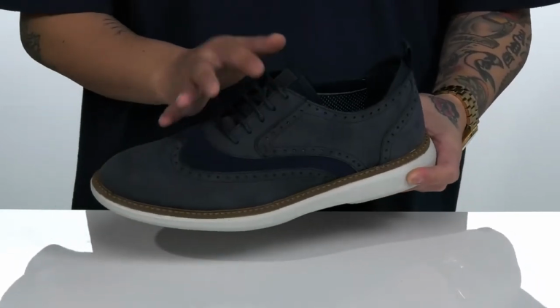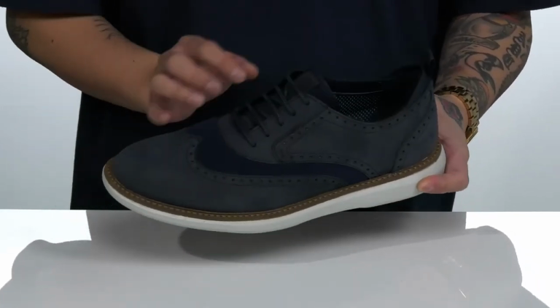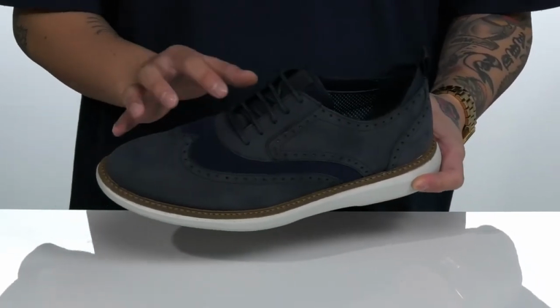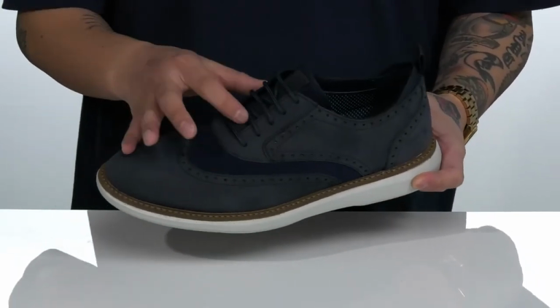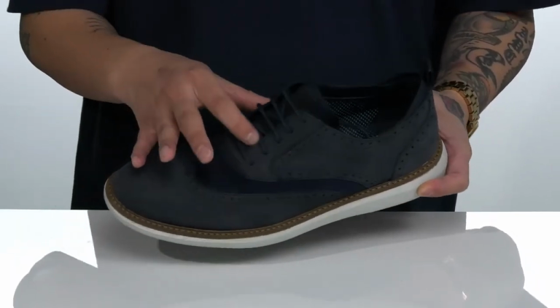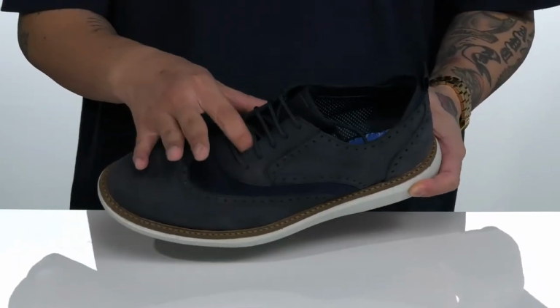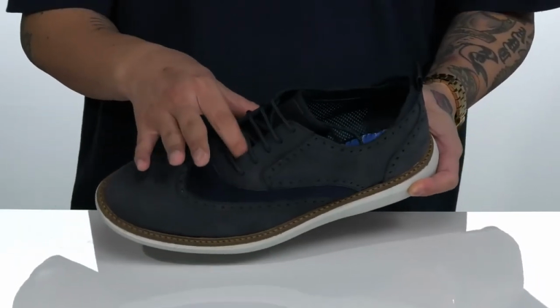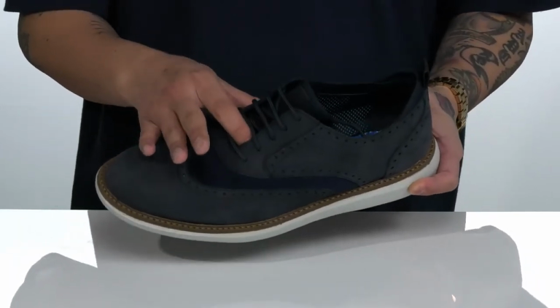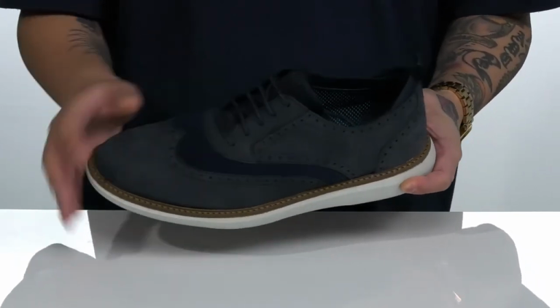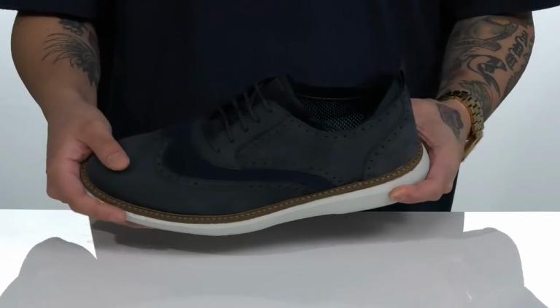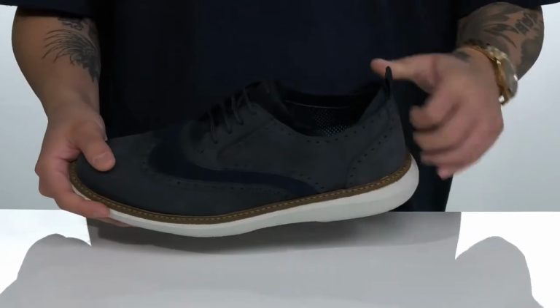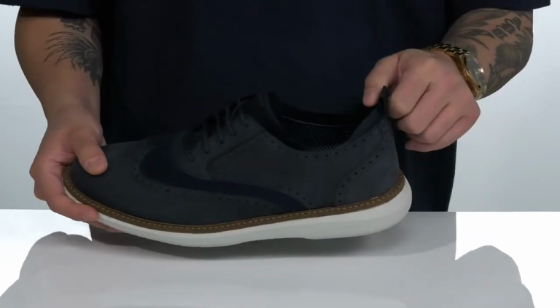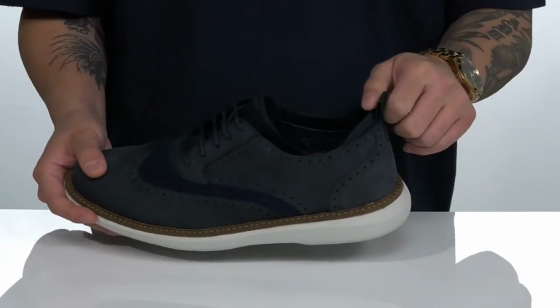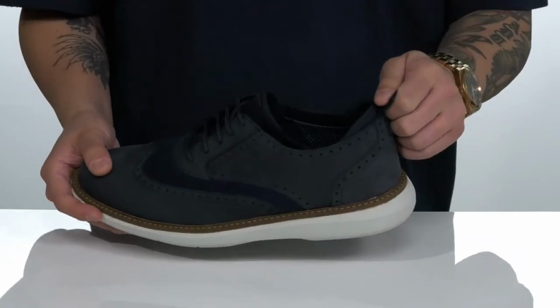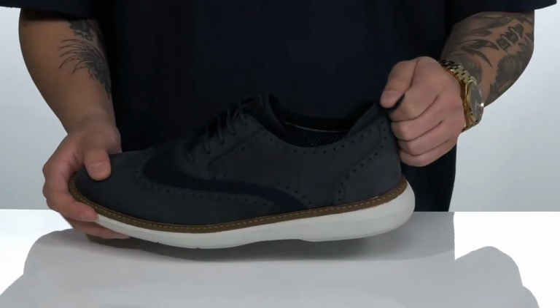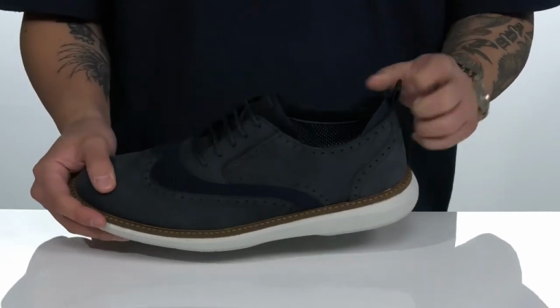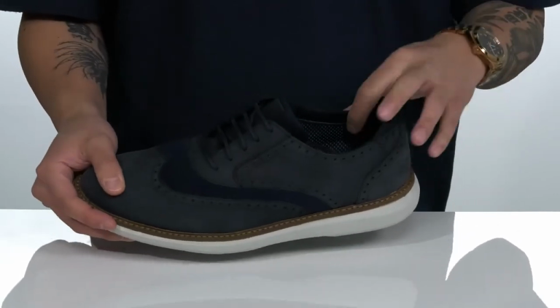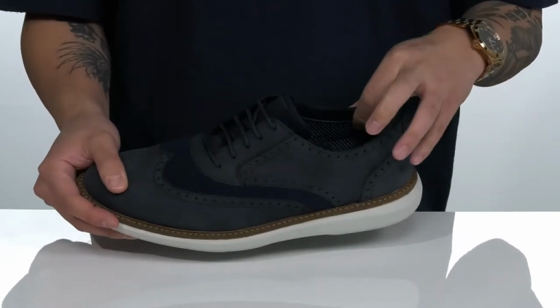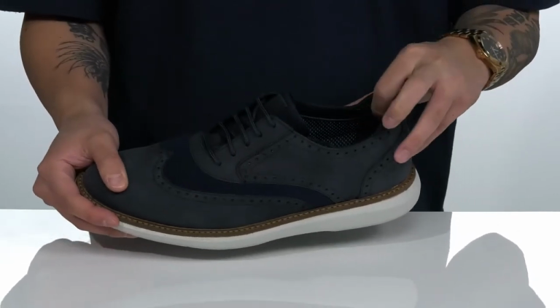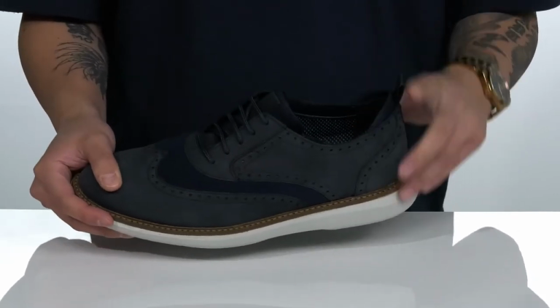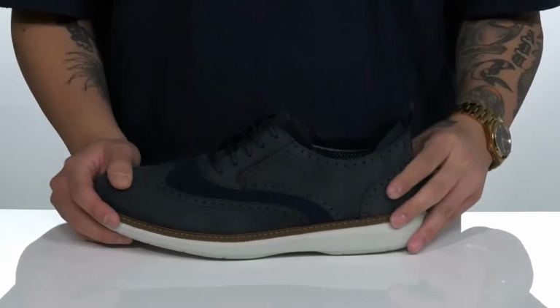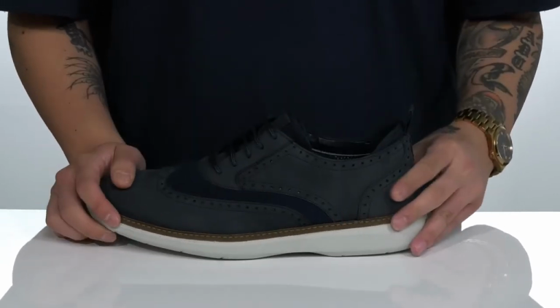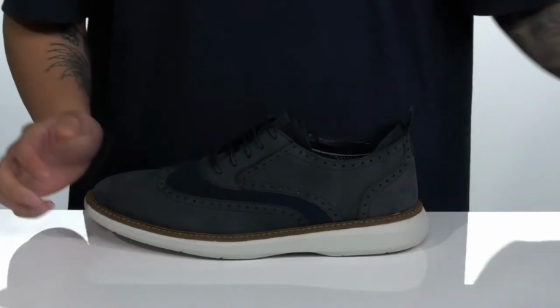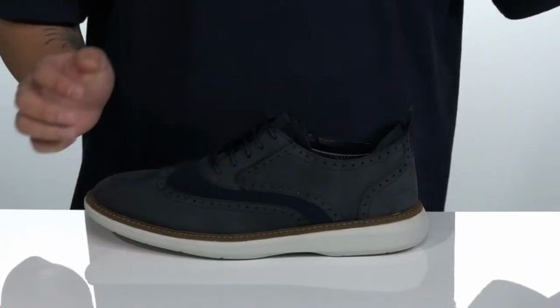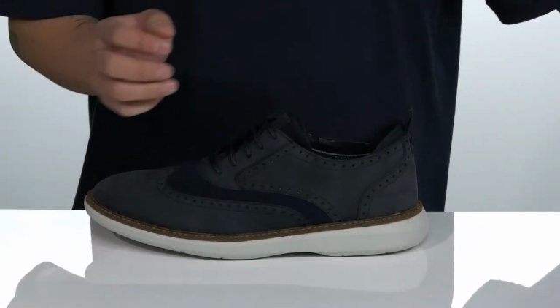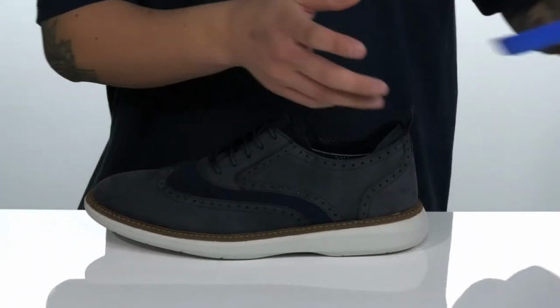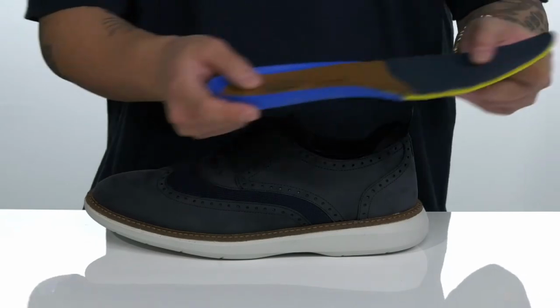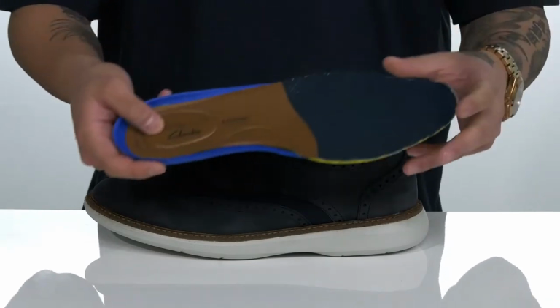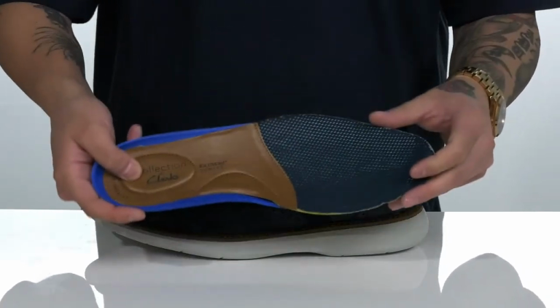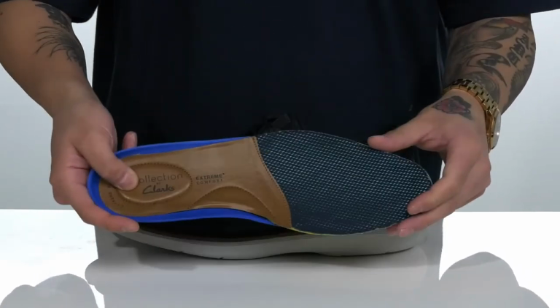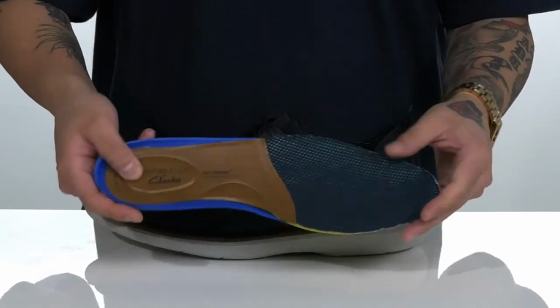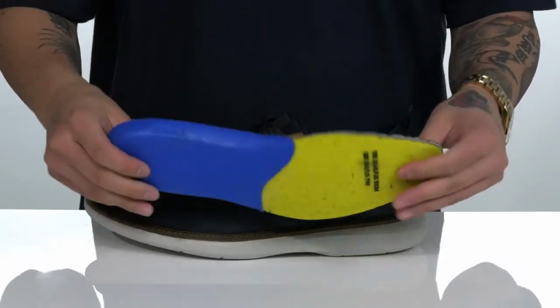A traditional lace-up design provides a secure fit with gusset on the tongue to keep out debris. A pull tab located here at the heel and a soft textile lining. A removable leather-covered extreme comfort footbed to help absorb shock and keep you comfortable with each and every step.